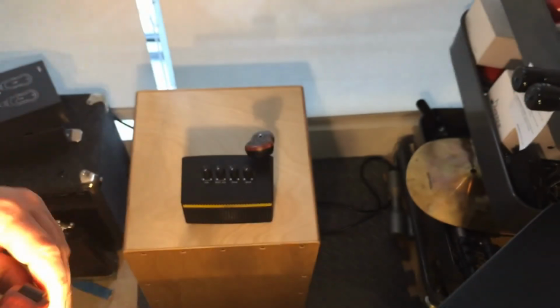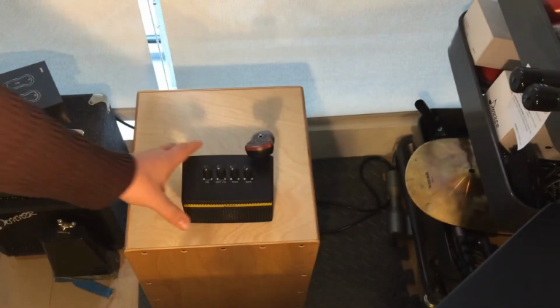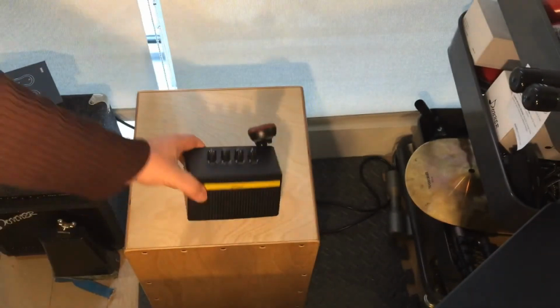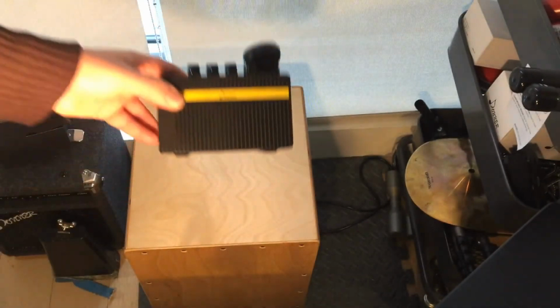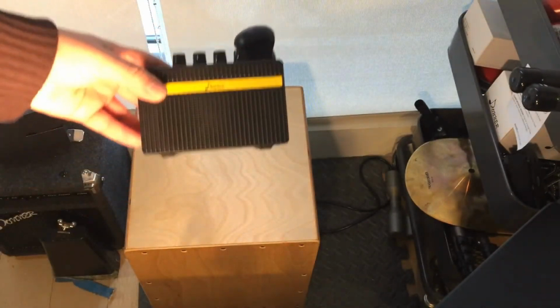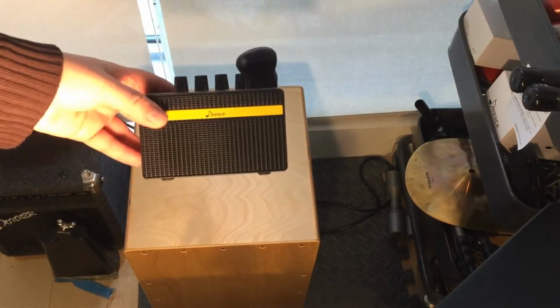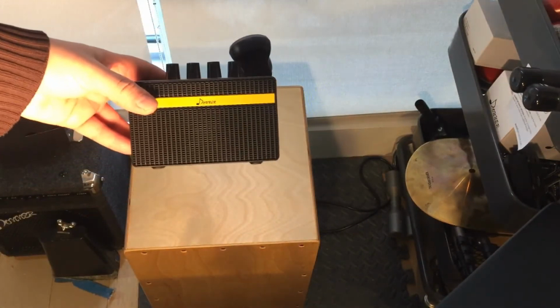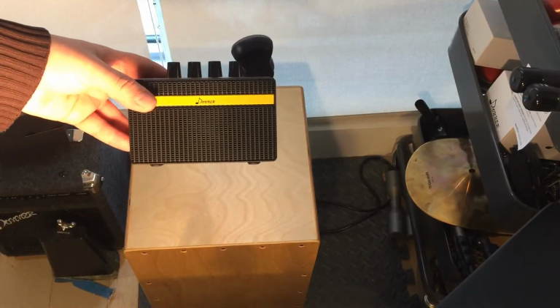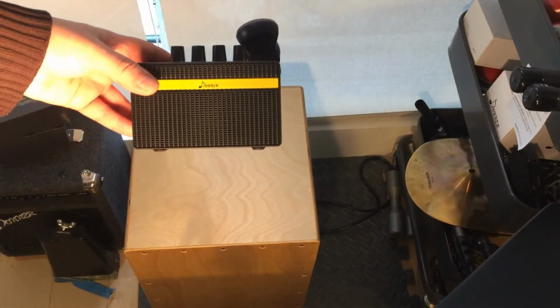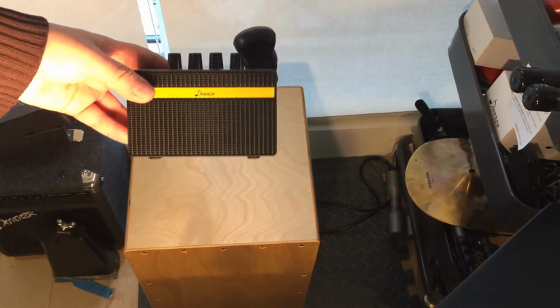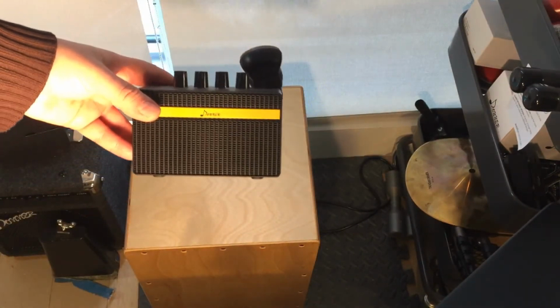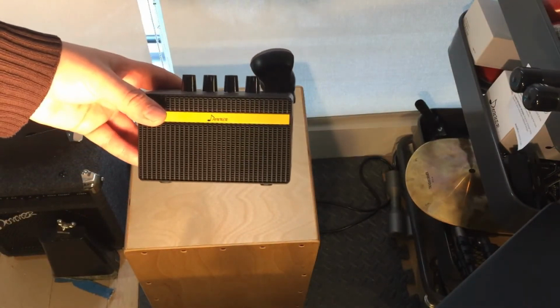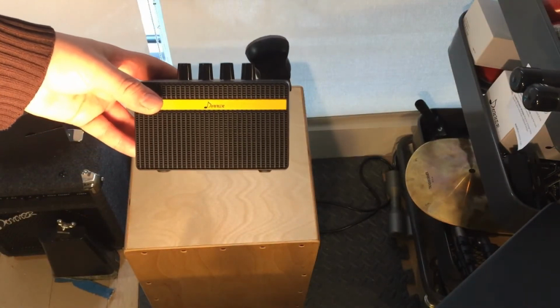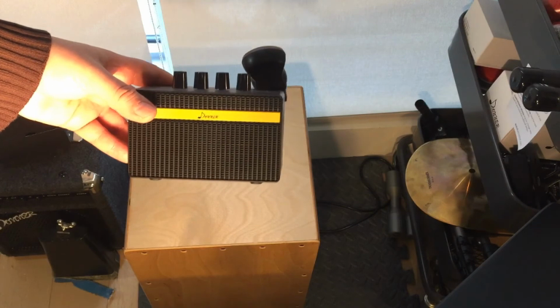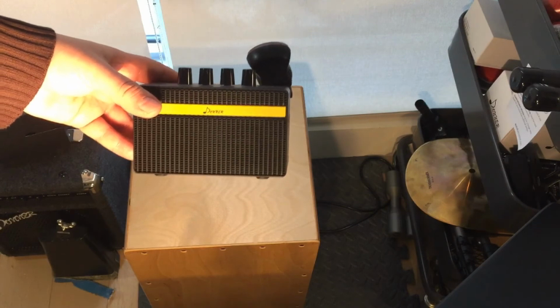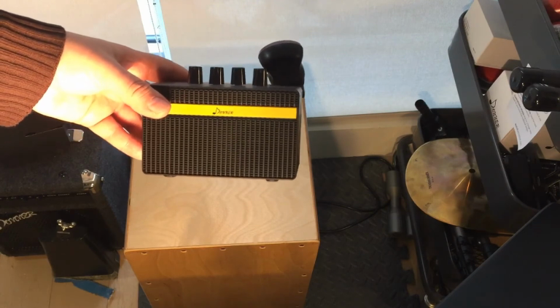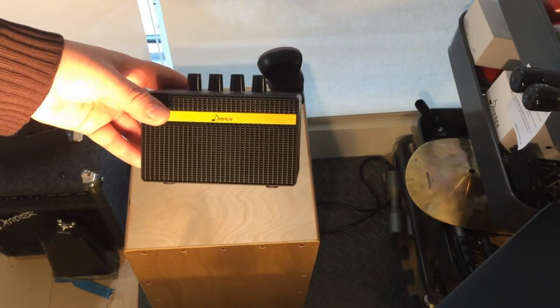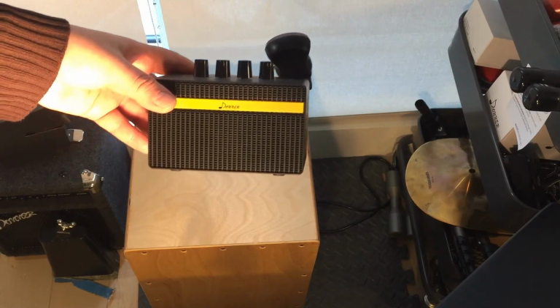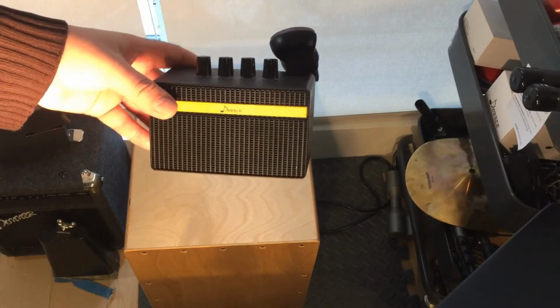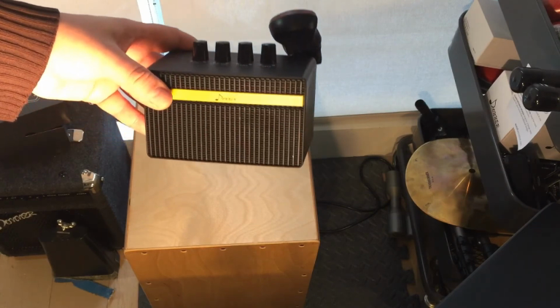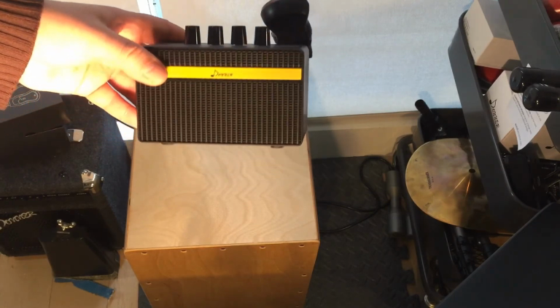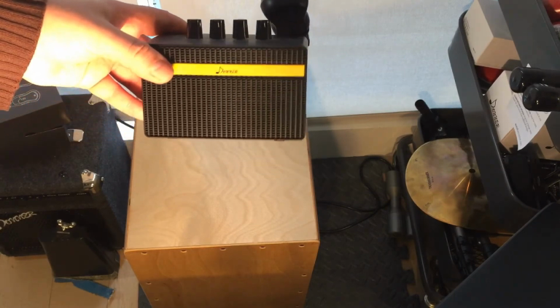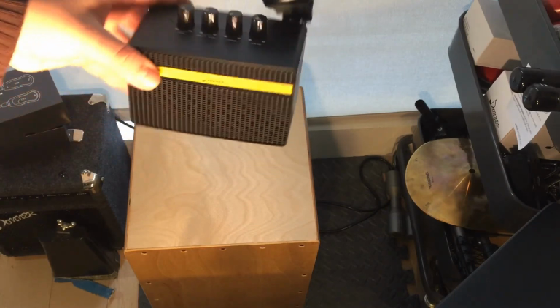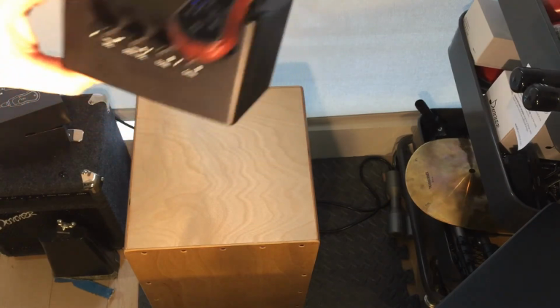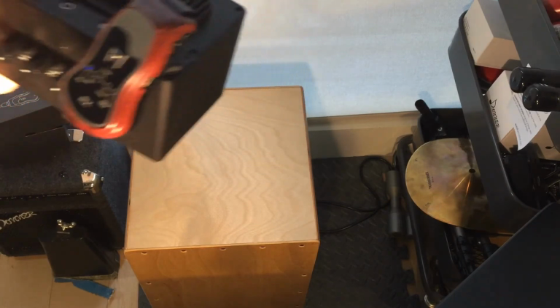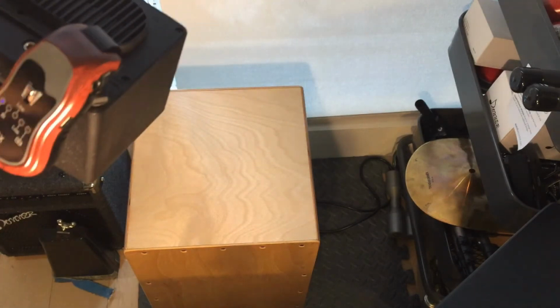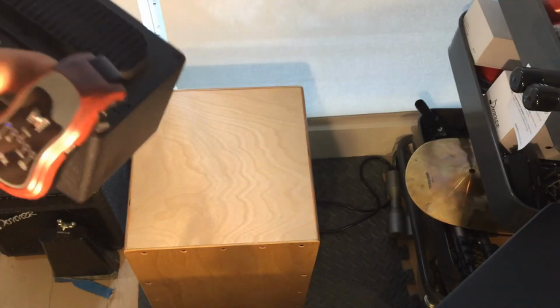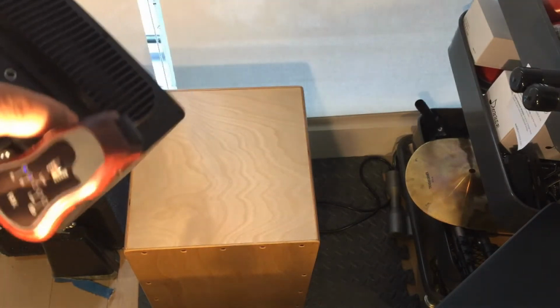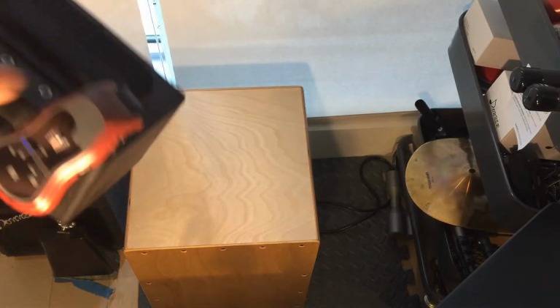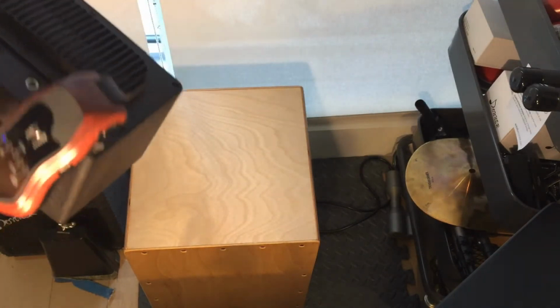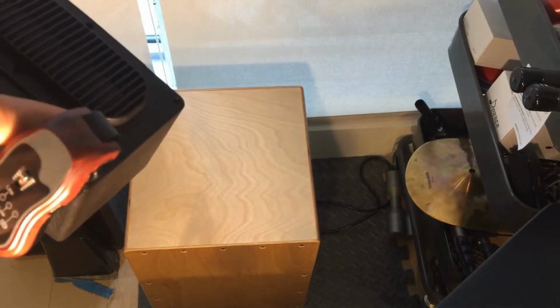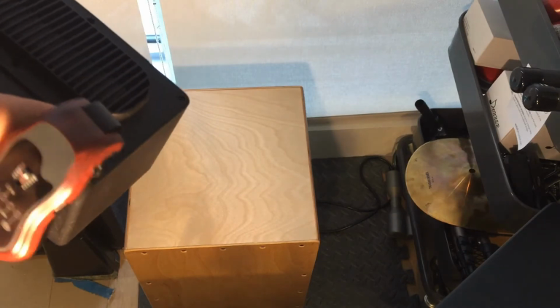I'm playing it through a really small amp and recording on my iPhone, so you'll just get the basic idea. It's not going to be a crazy recording or anything.